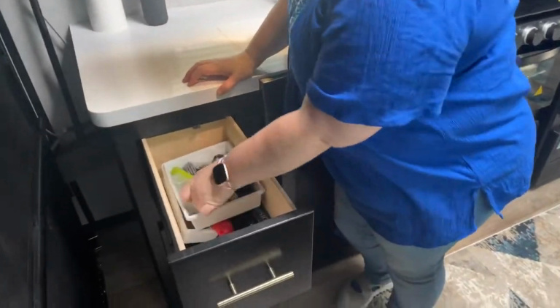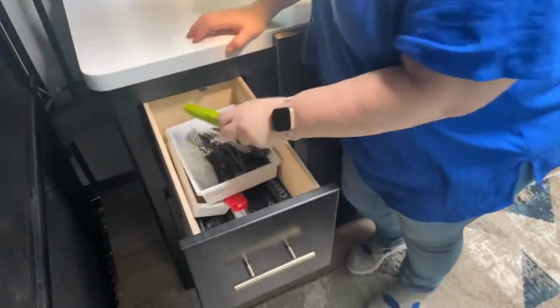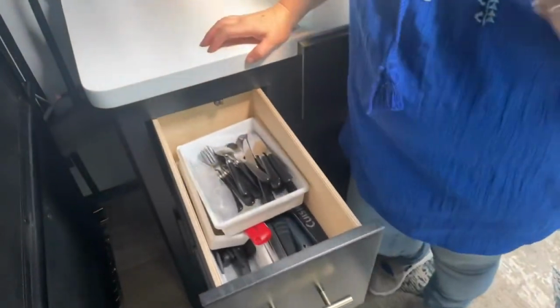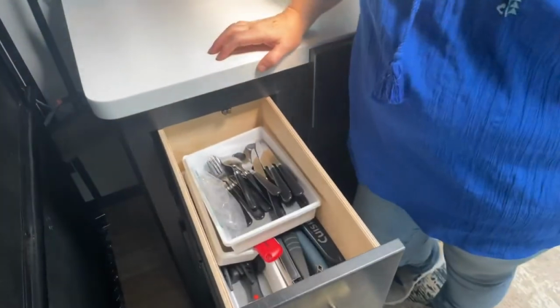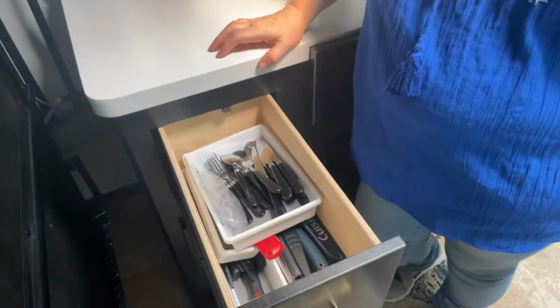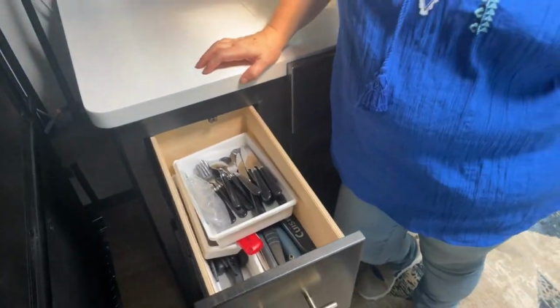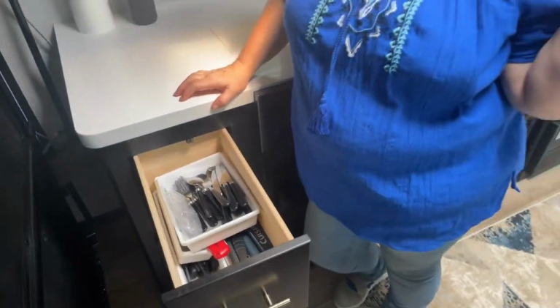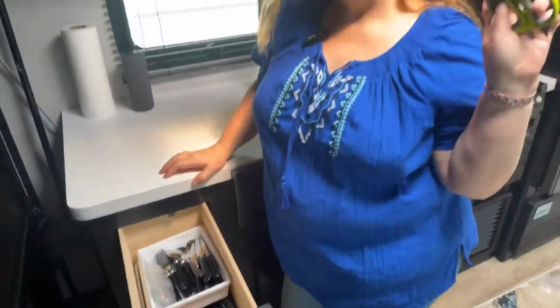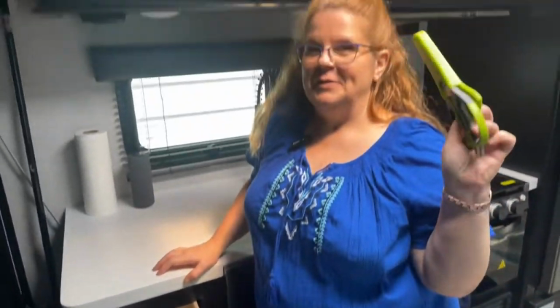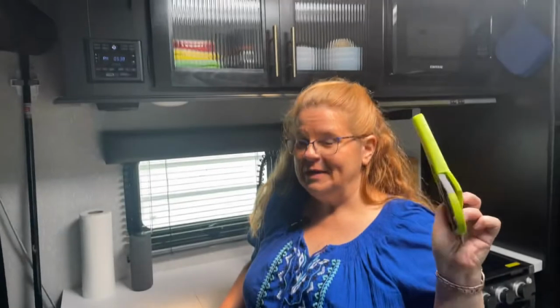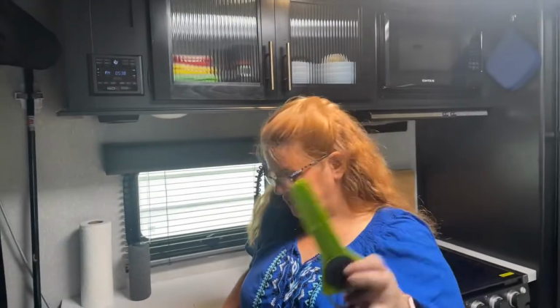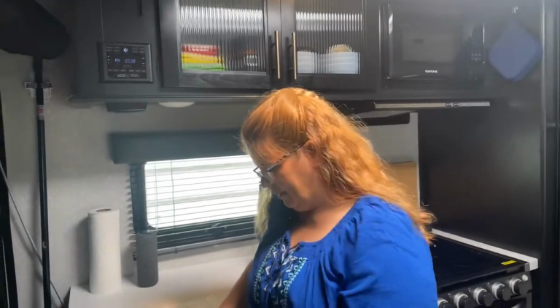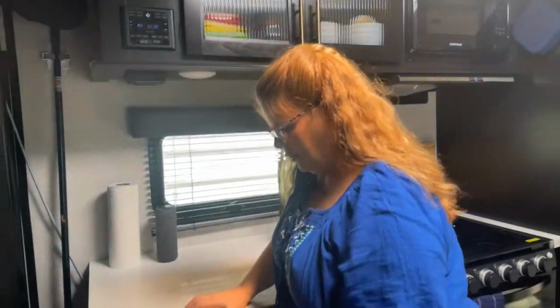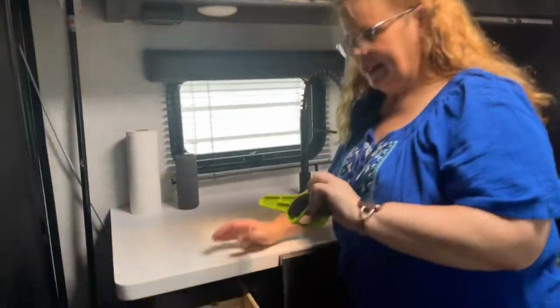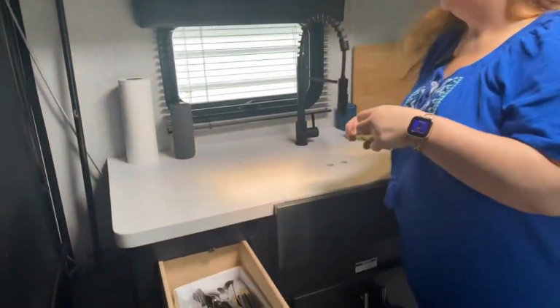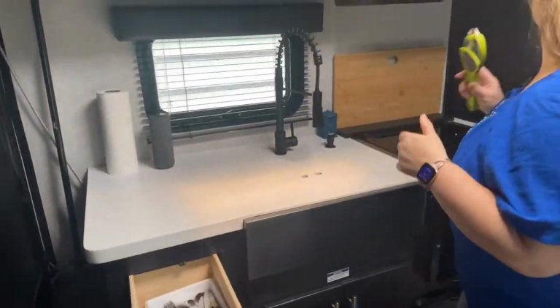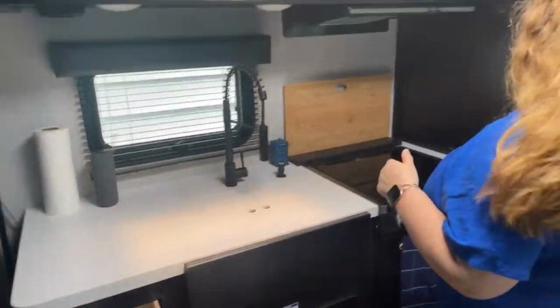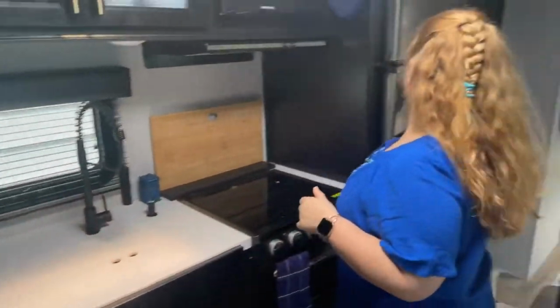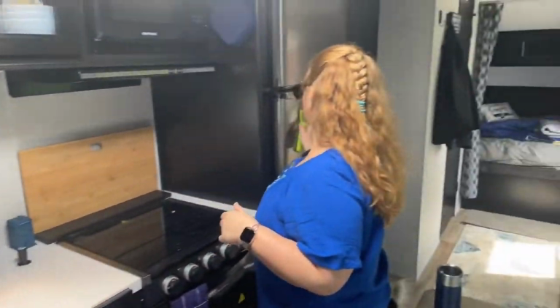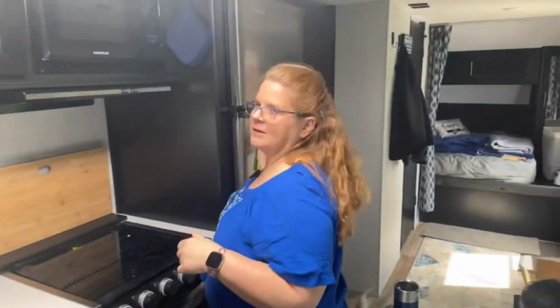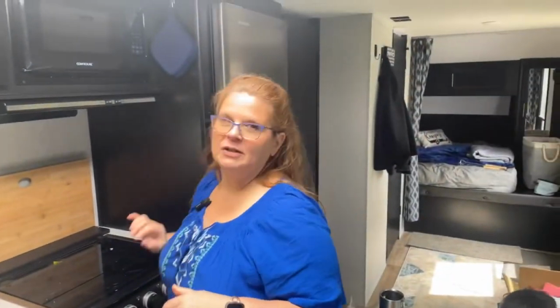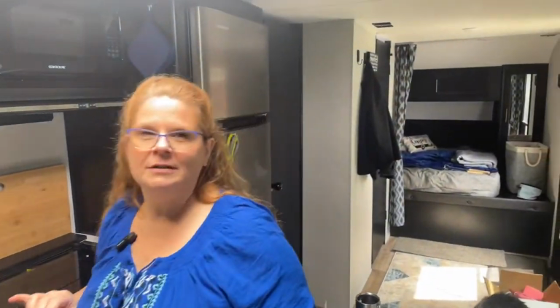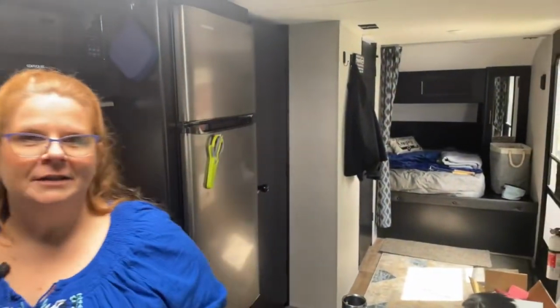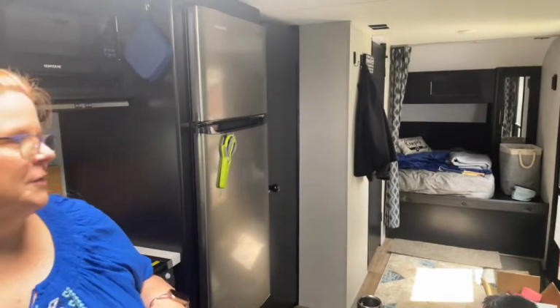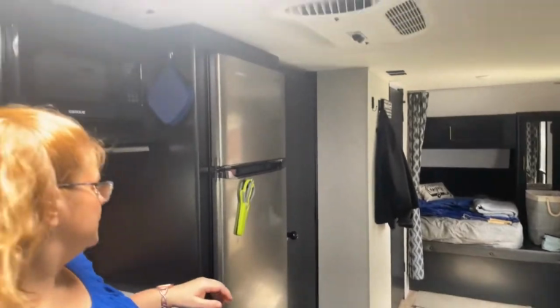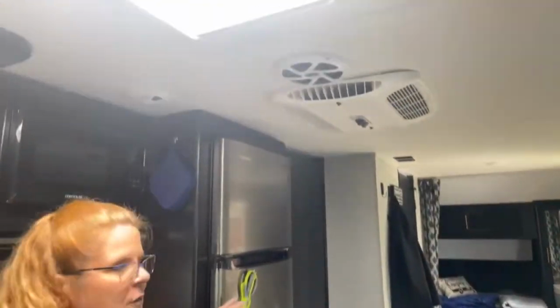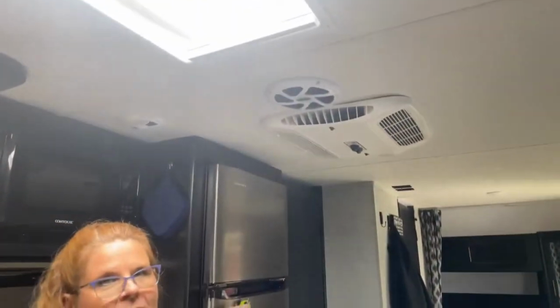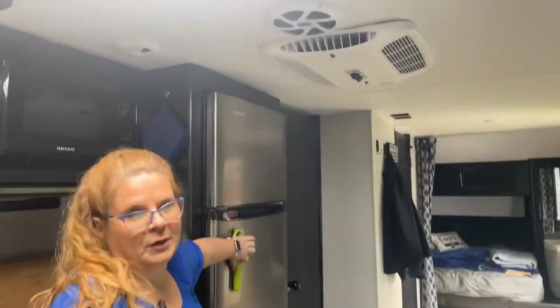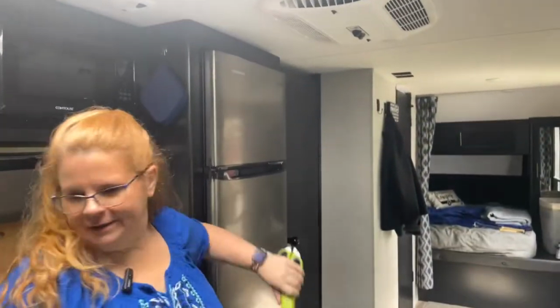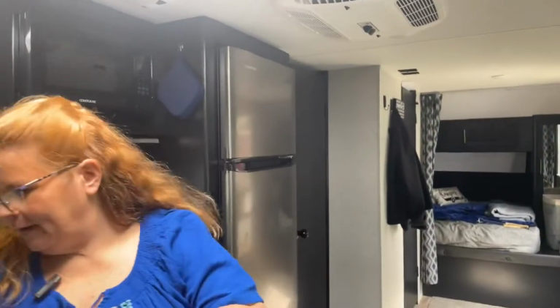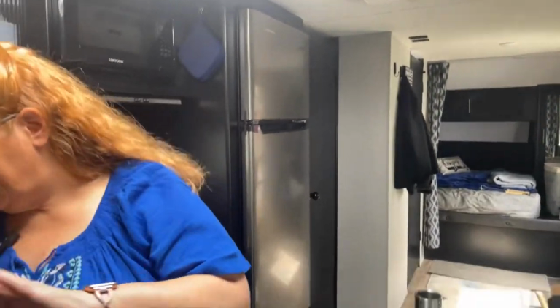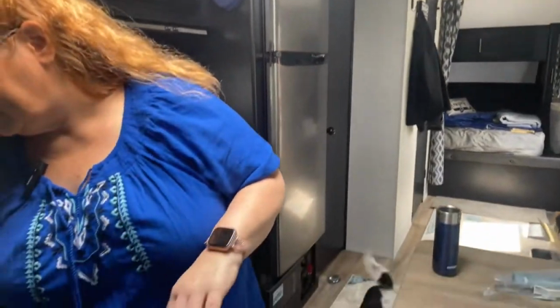I really recommend you get a pair of scissors. These scissors have come in so handy and they stick on the fridge, so super handy — I definitely recommend scissors.